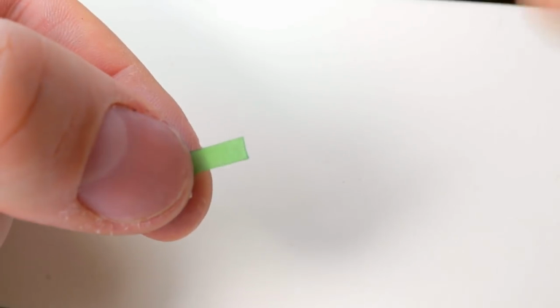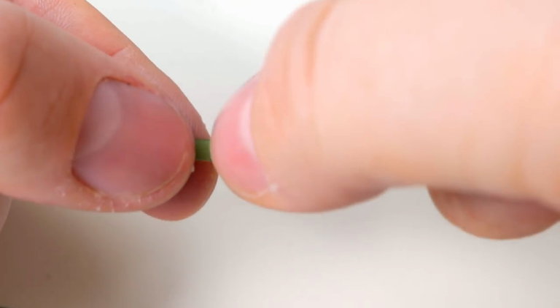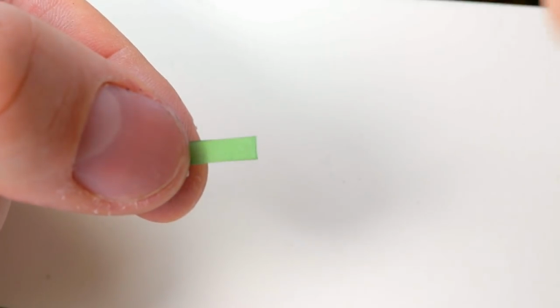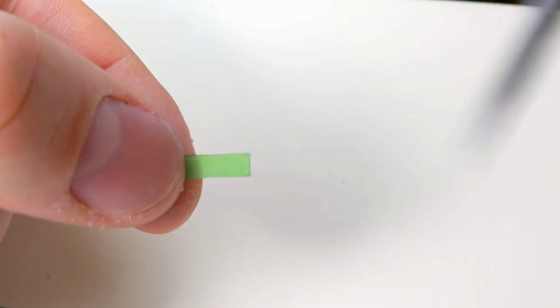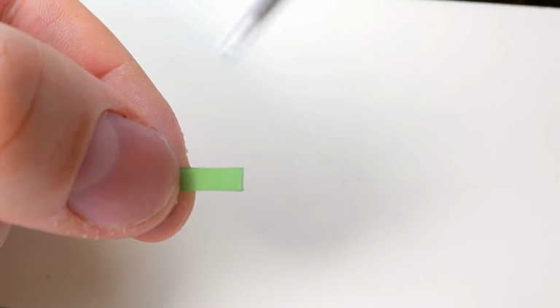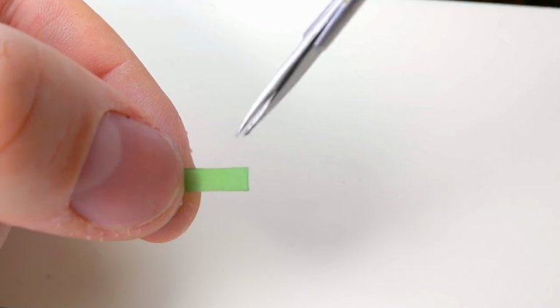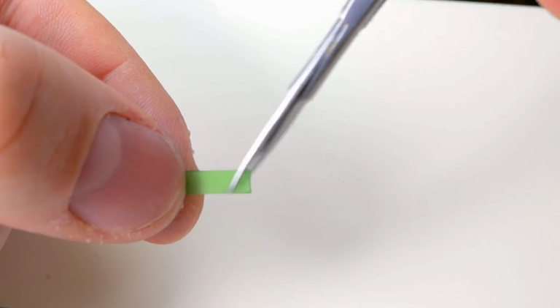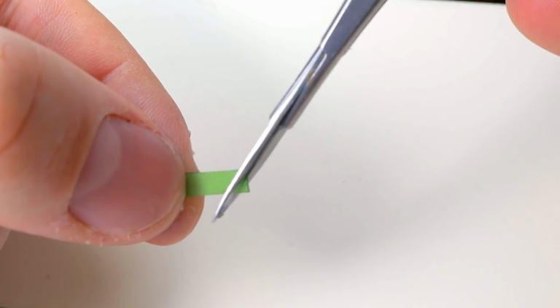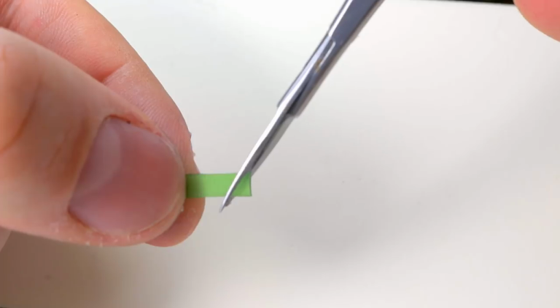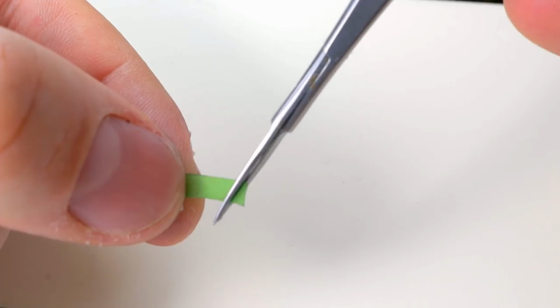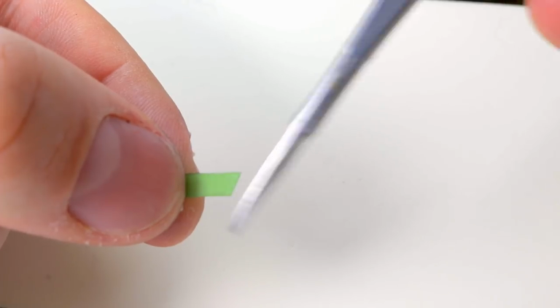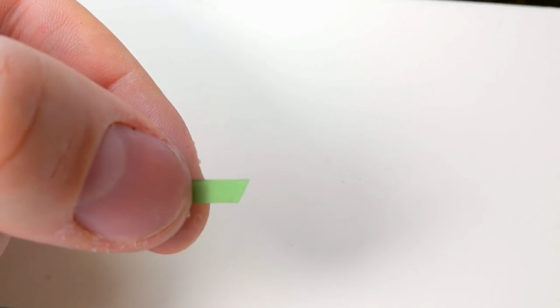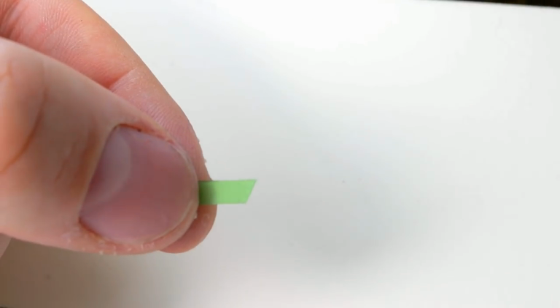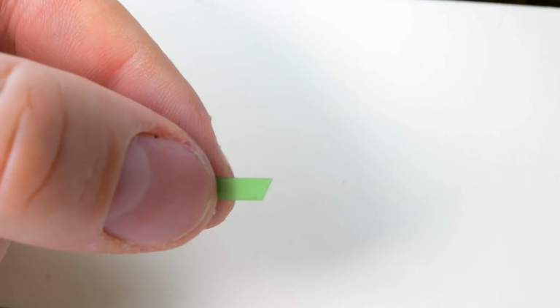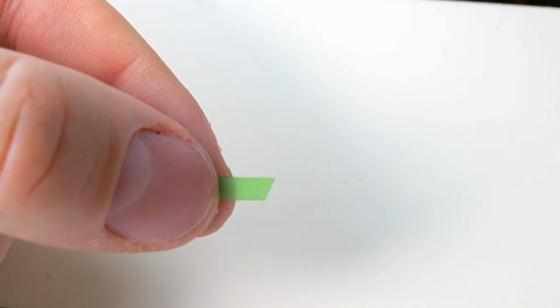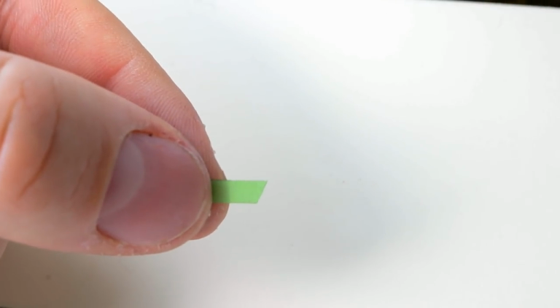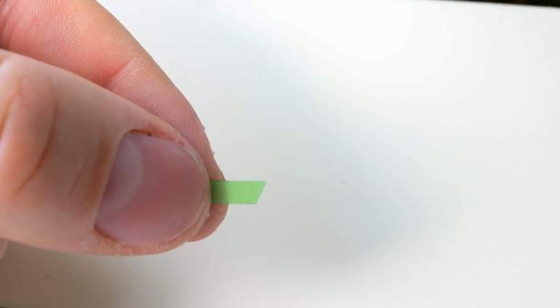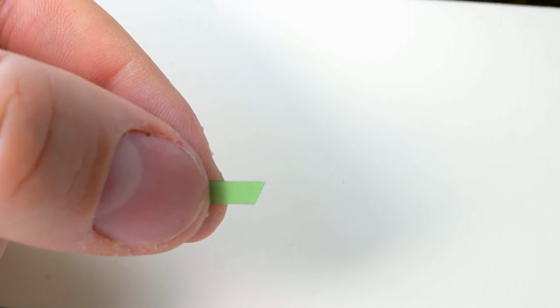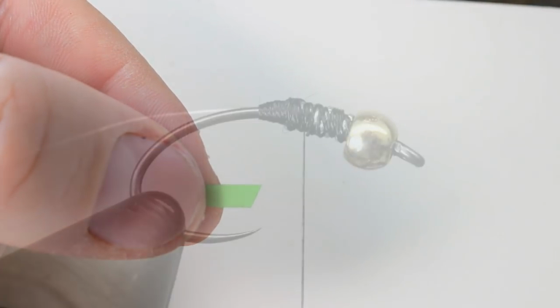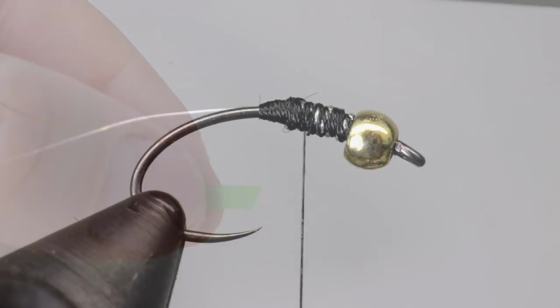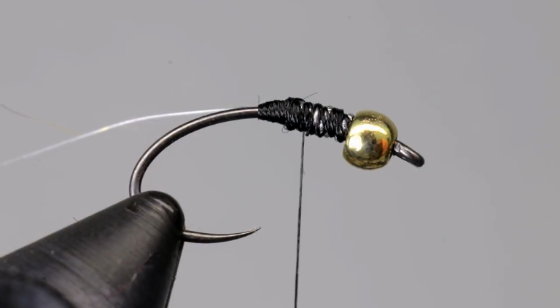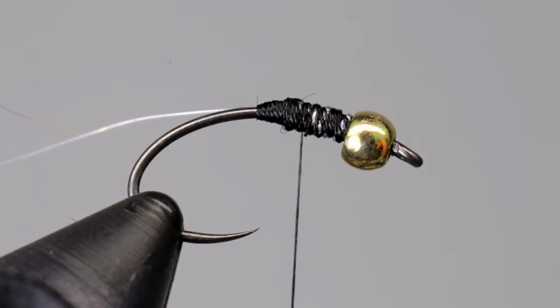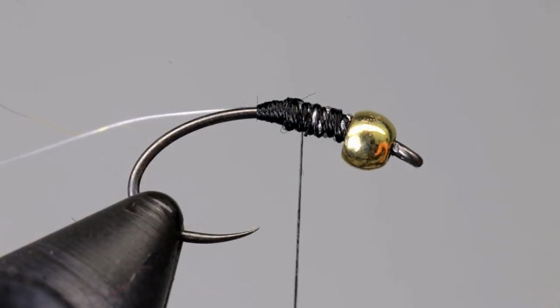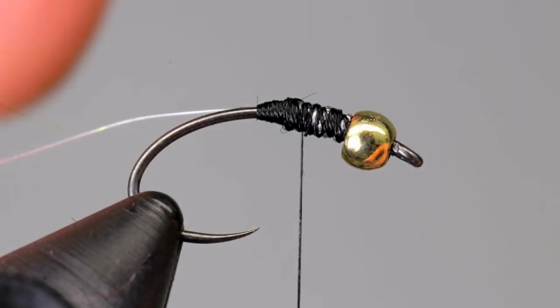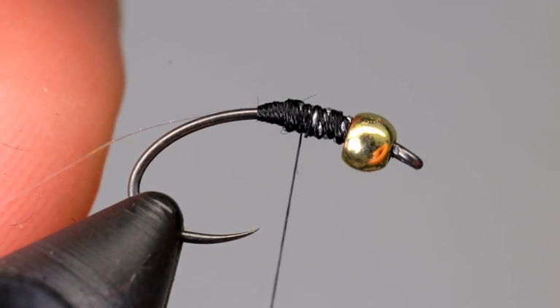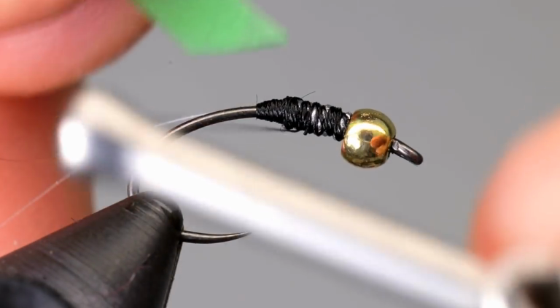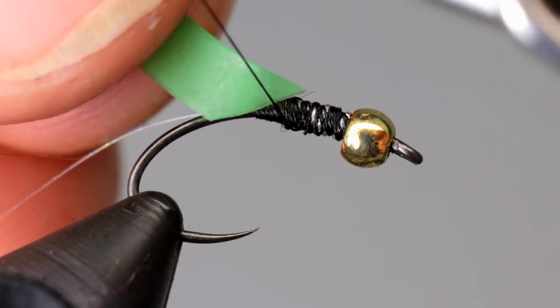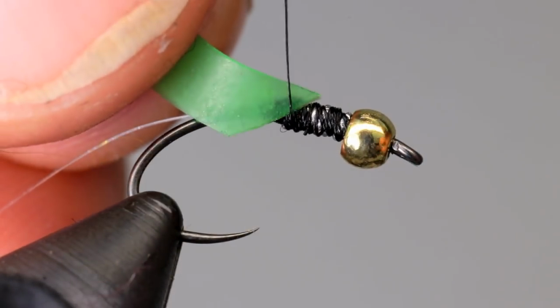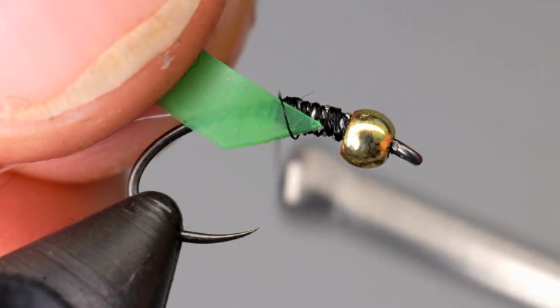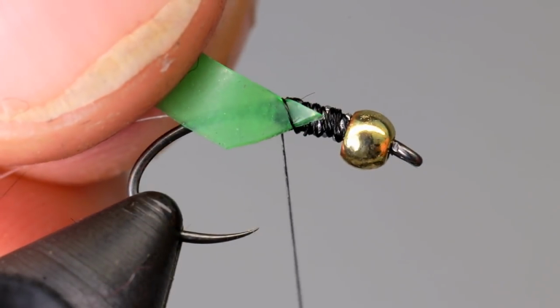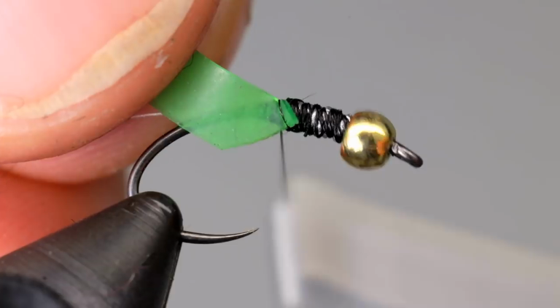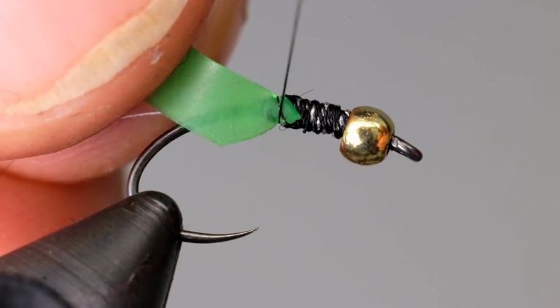The body is made from Kylie's nymph skin. This is a latex material that comes dyed and pre-cut. Remove one from the package and cut the end at a 45-degree angle. Then tie it in at the same point we did the monofilament. Once it is secure, end with your thread up by the bead.